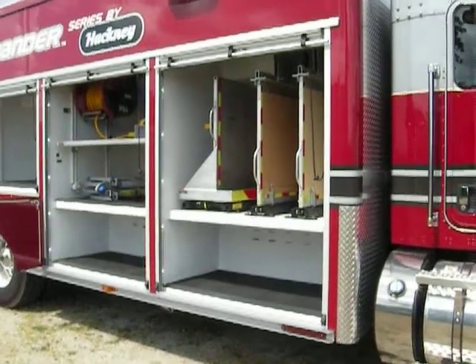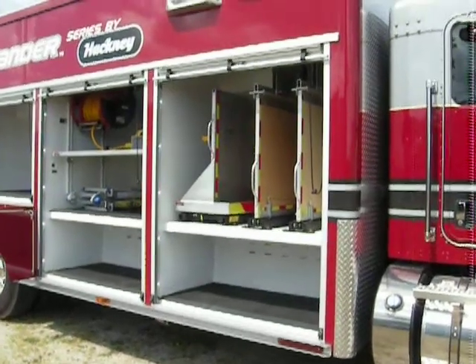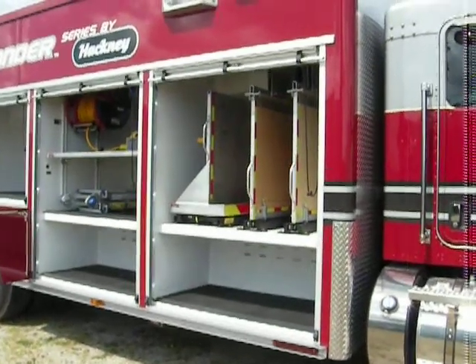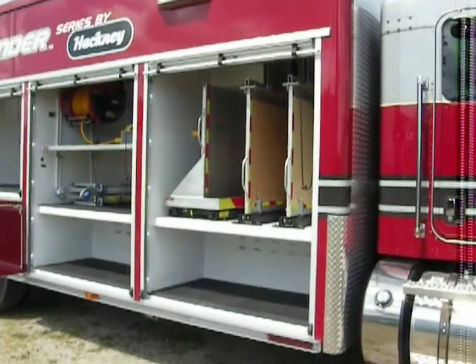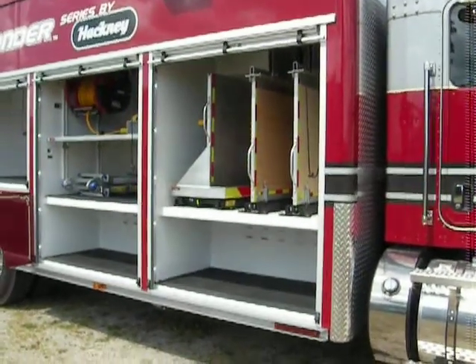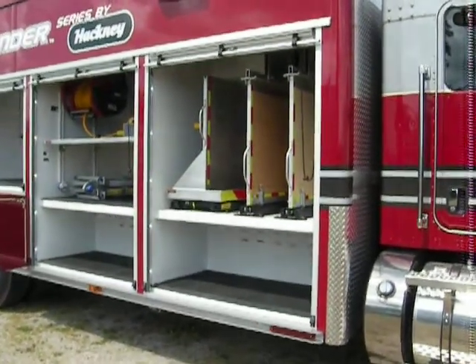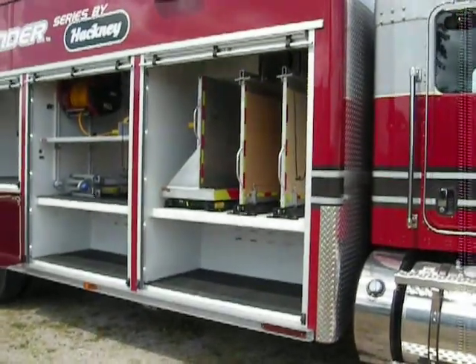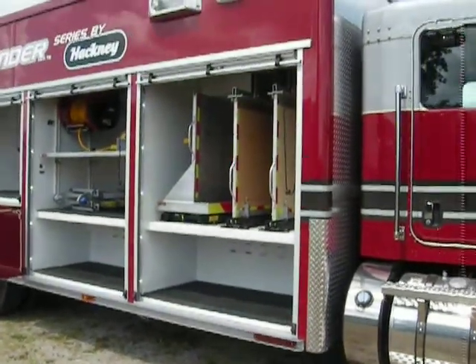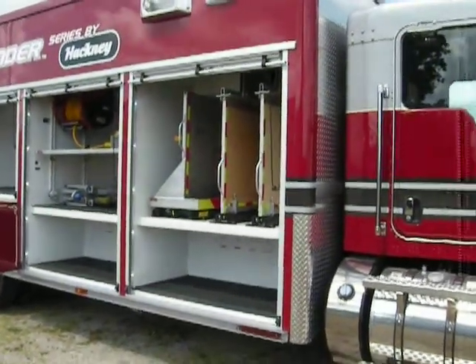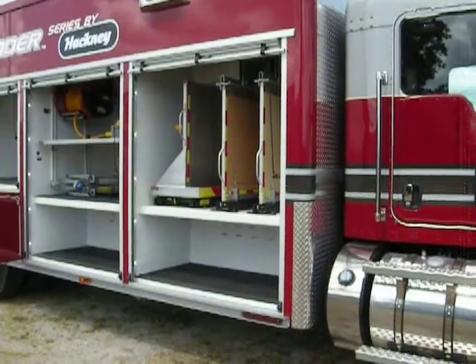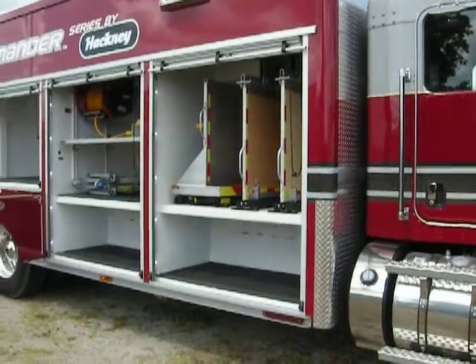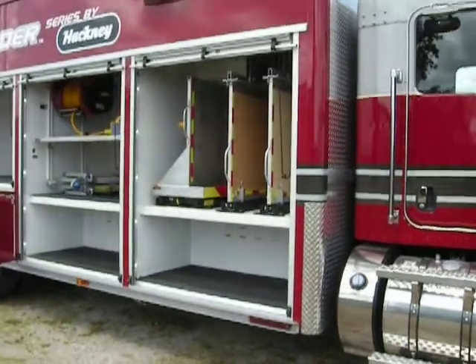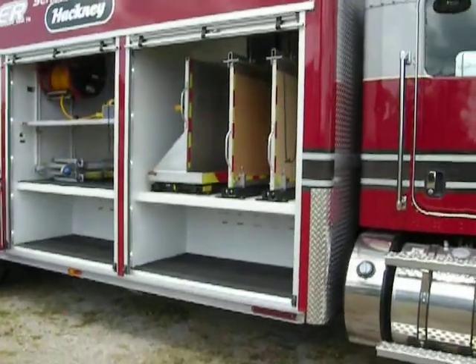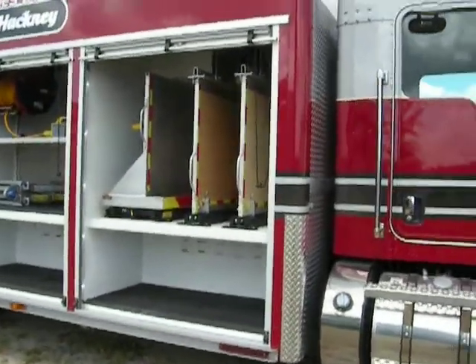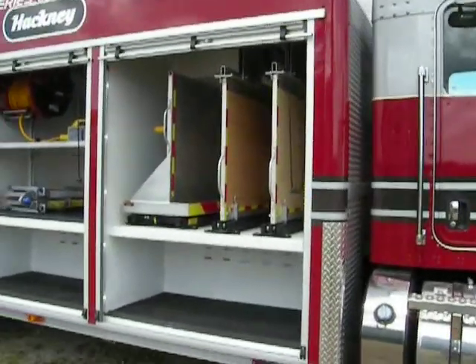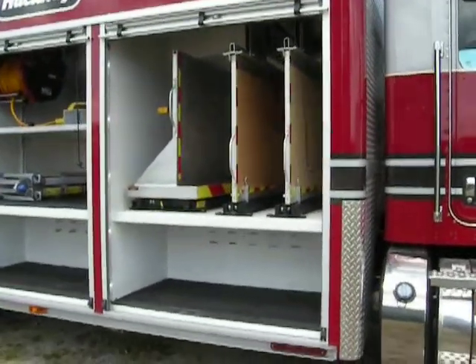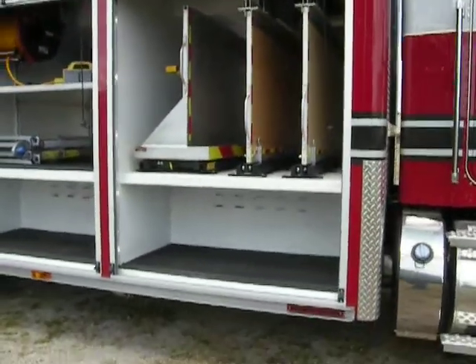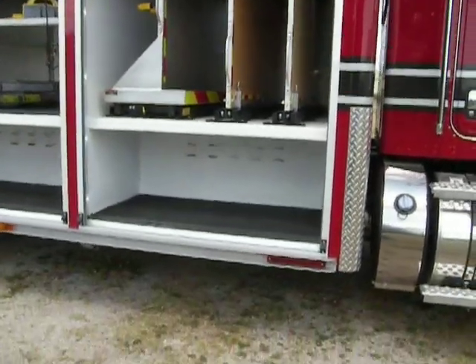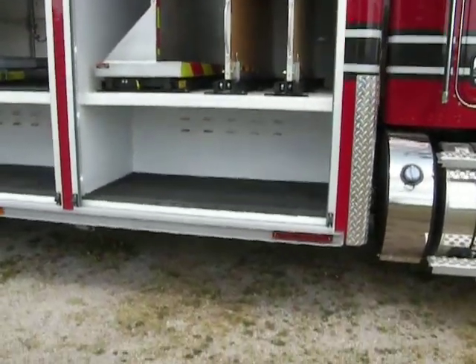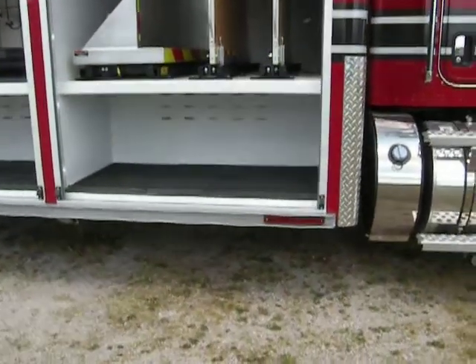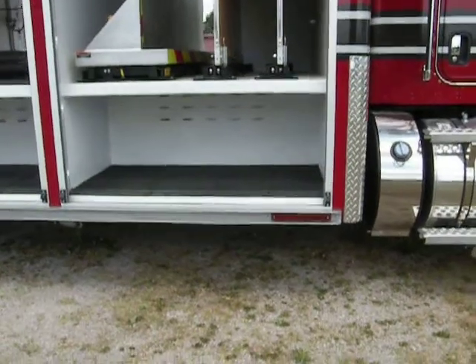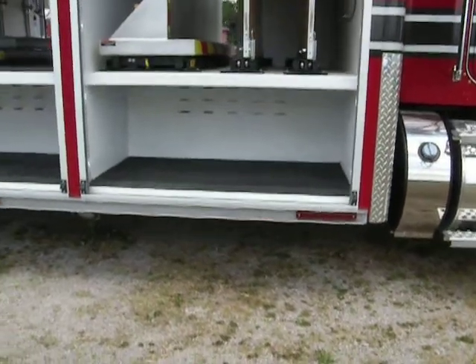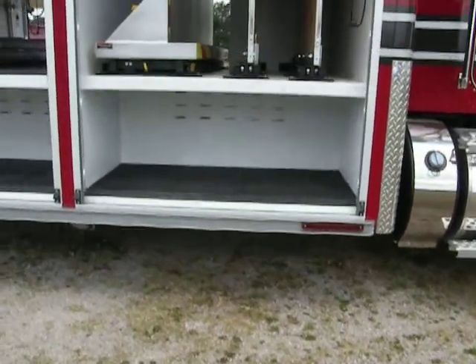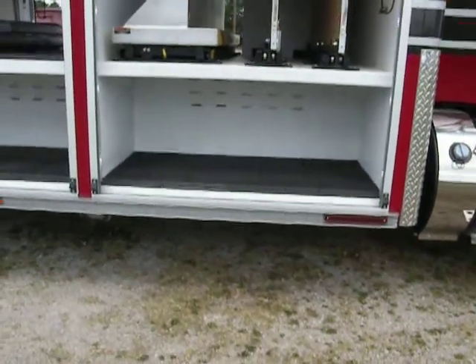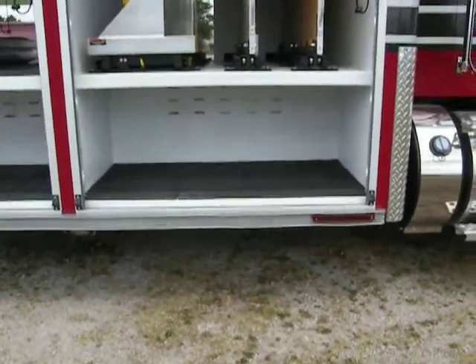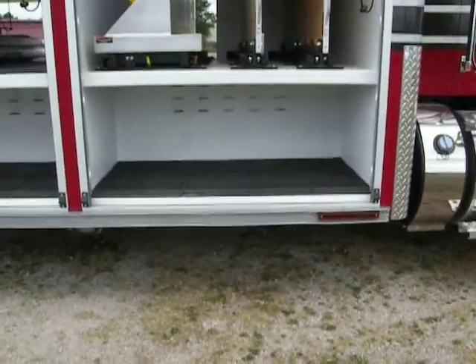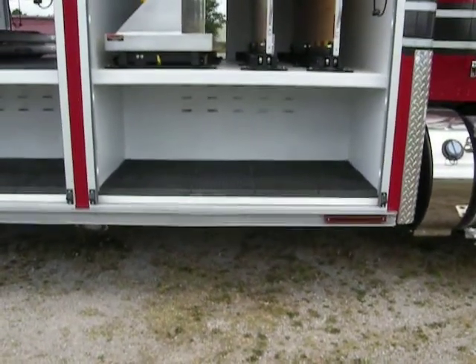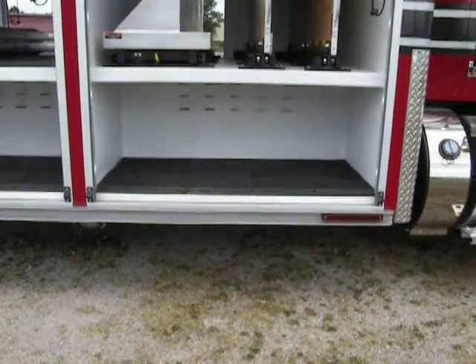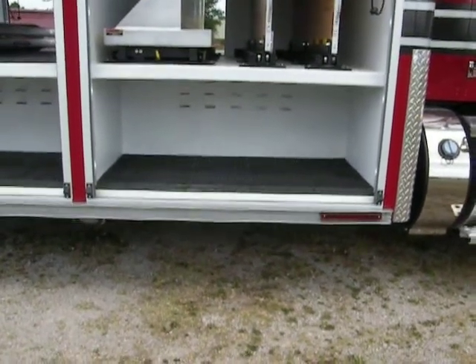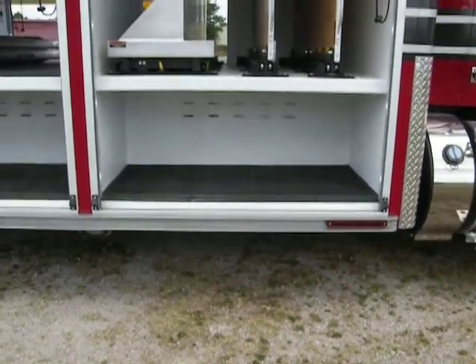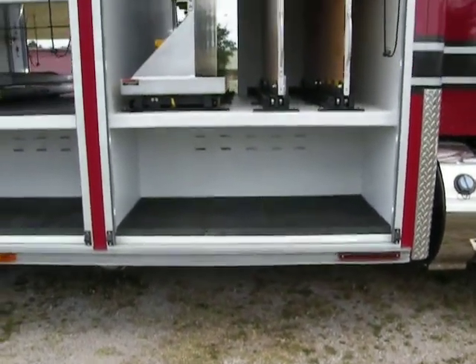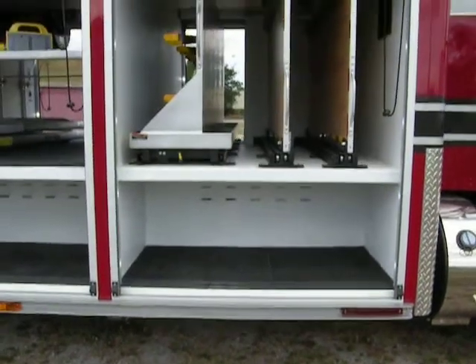We'll be looking at the curbside of the body at the very front compartment. As you can see down in the bottom, we have a 26-inch deep storage area within this compartment at frame rail height.